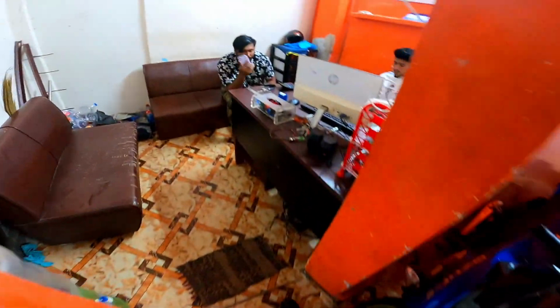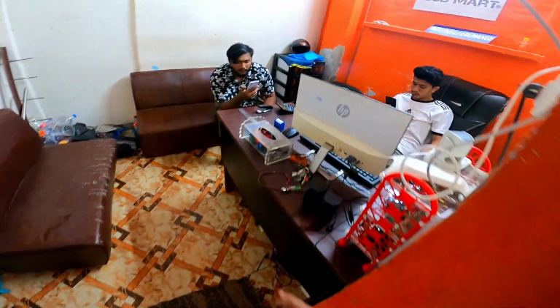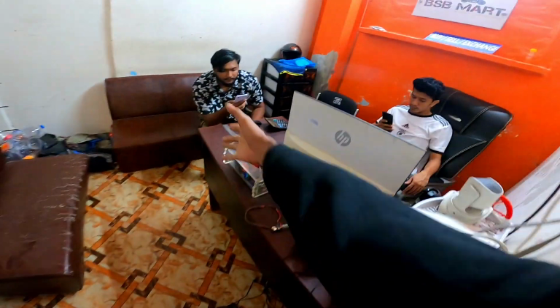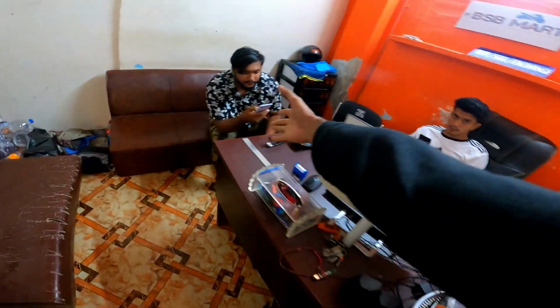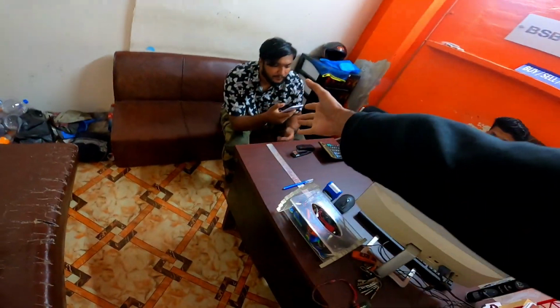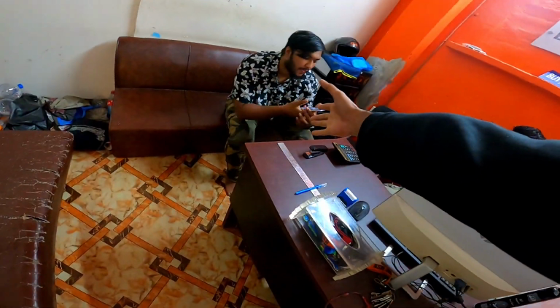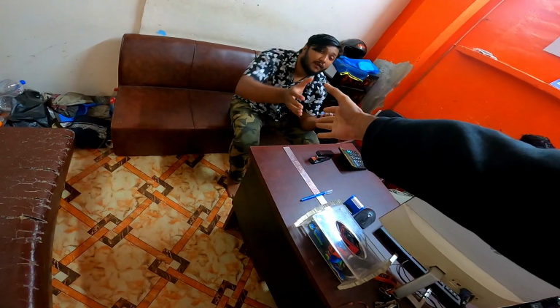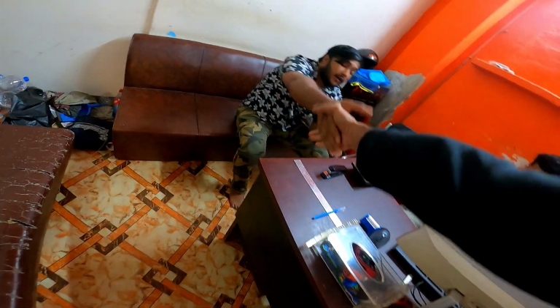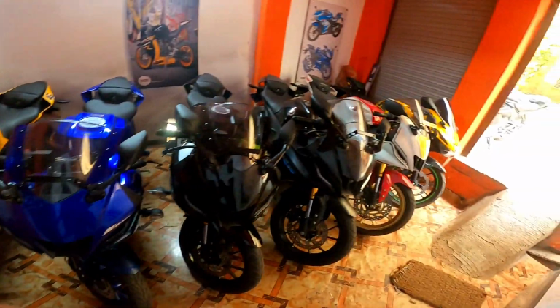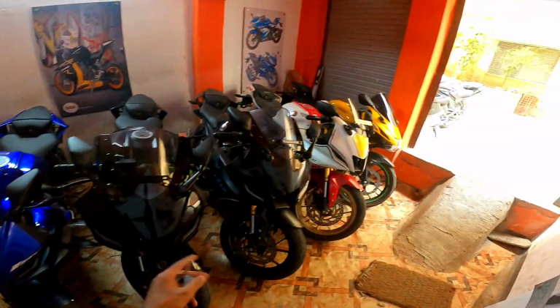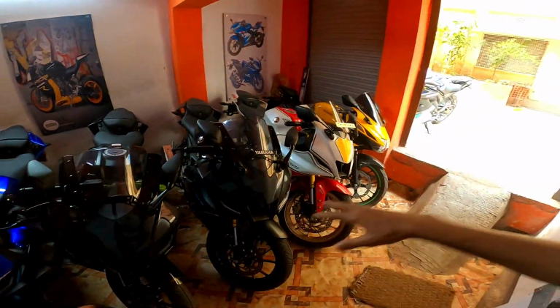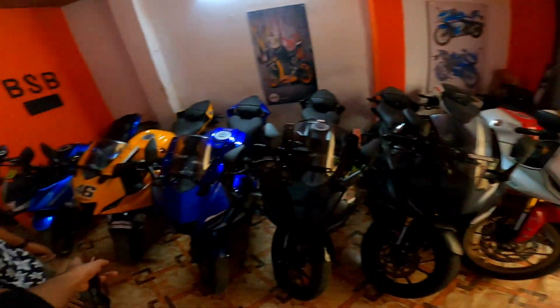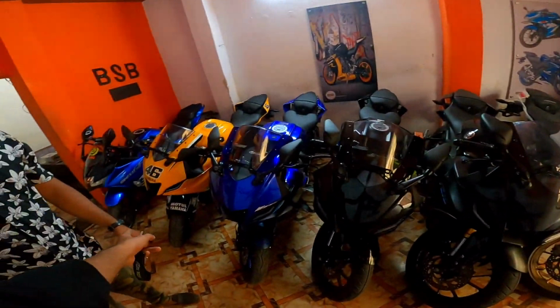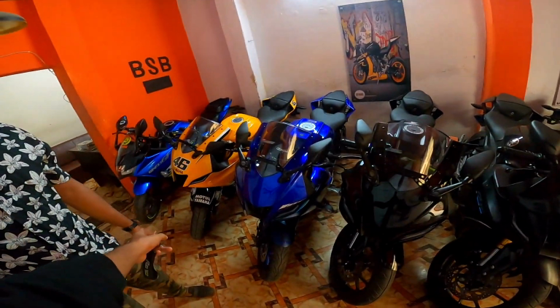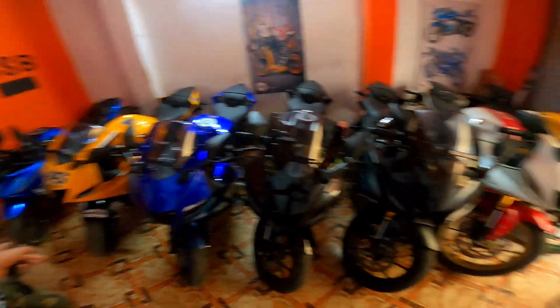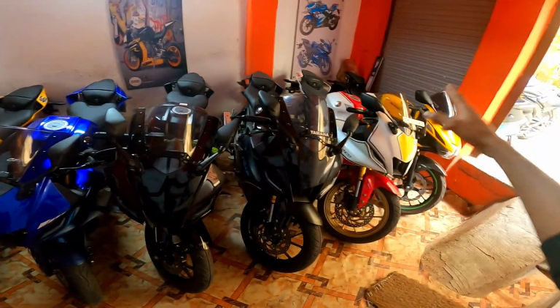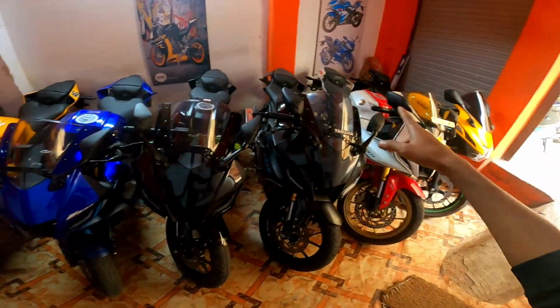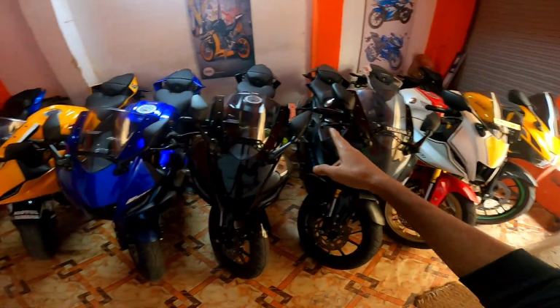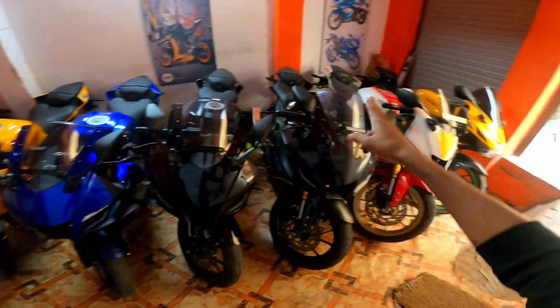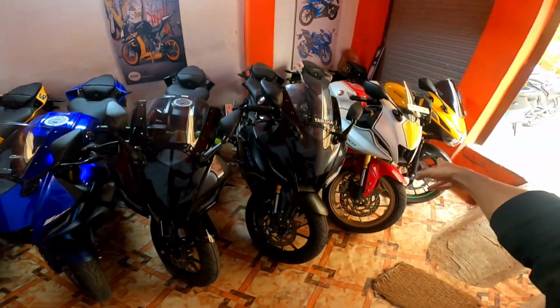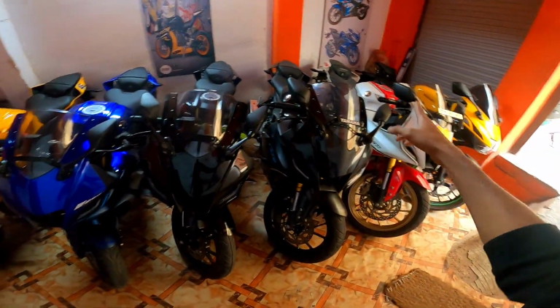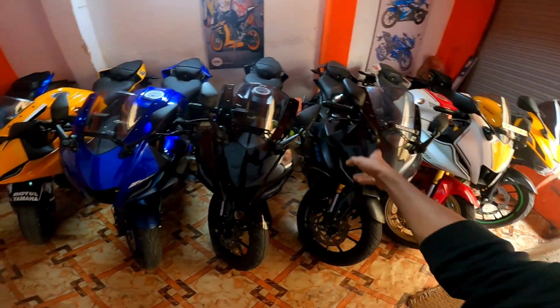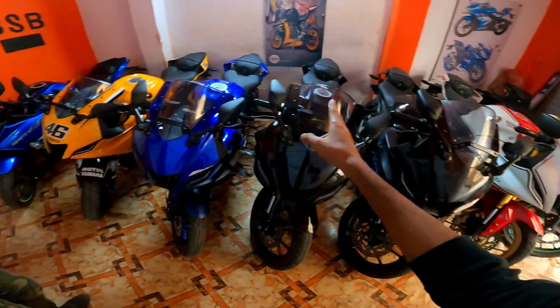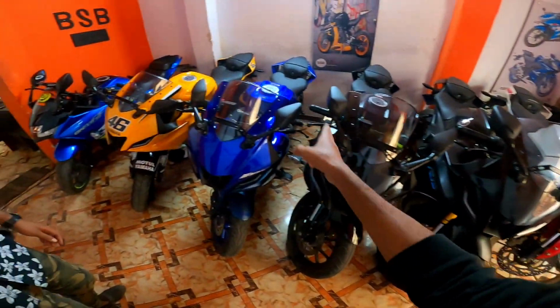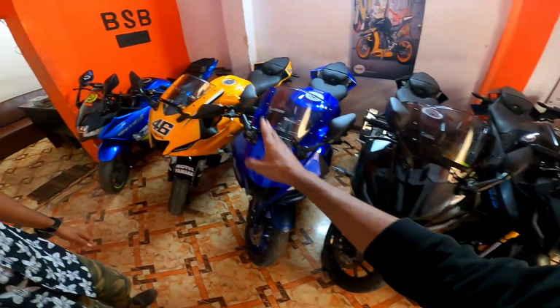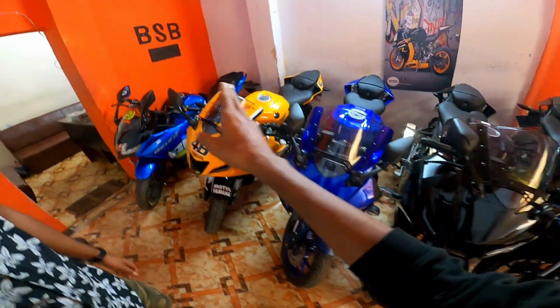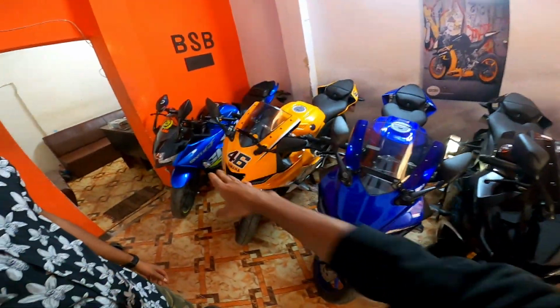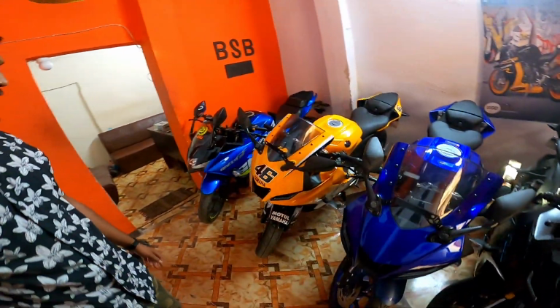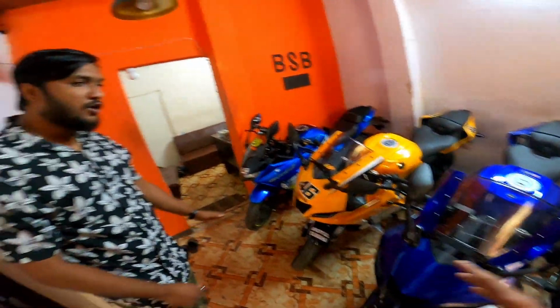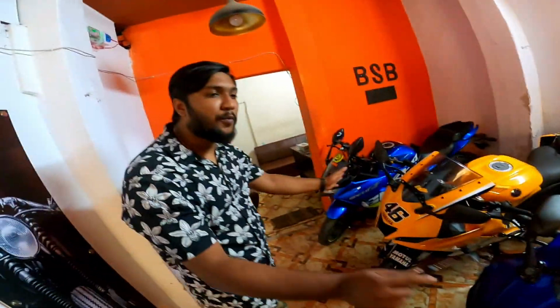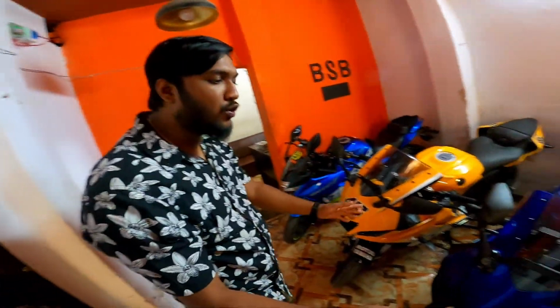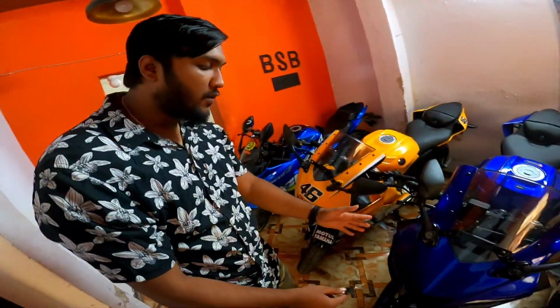Oh my God, what's wrong? R15 version 4 is a lot here. The price will be cheaper.